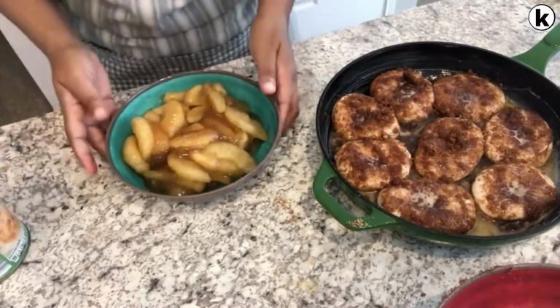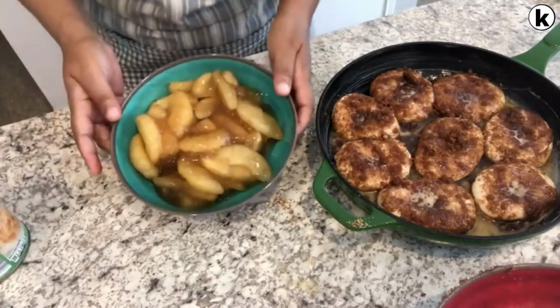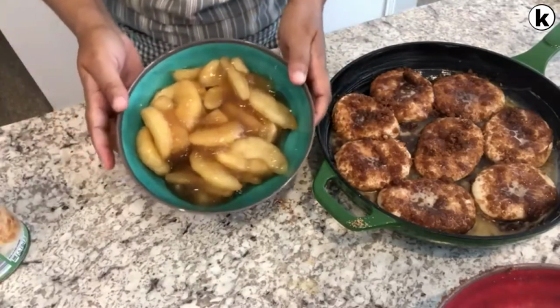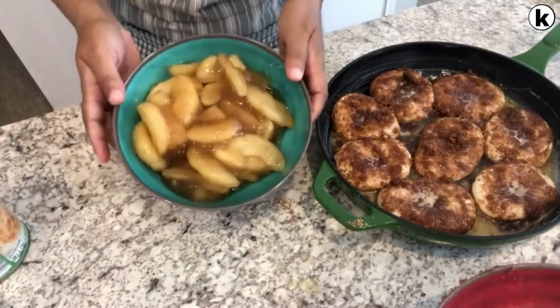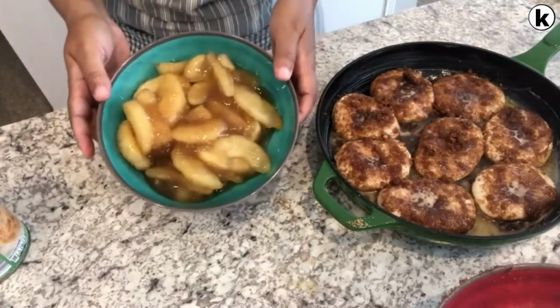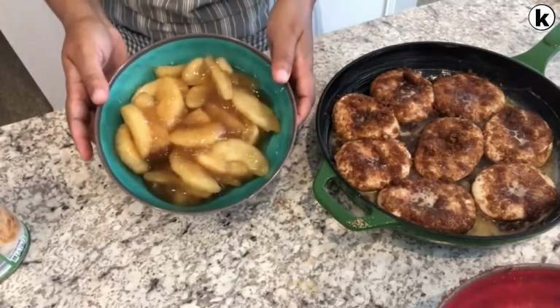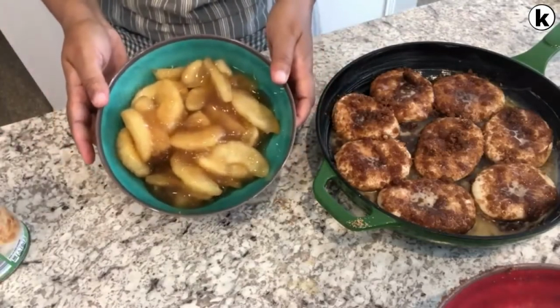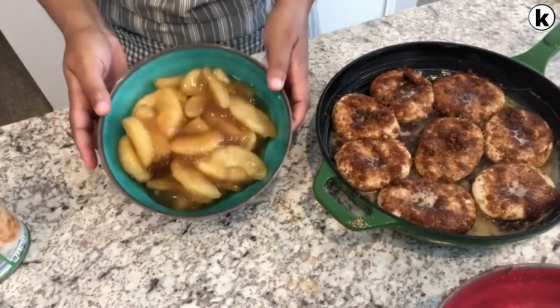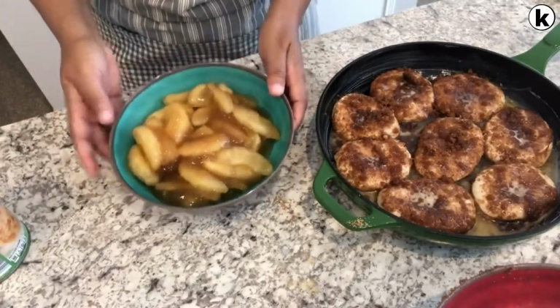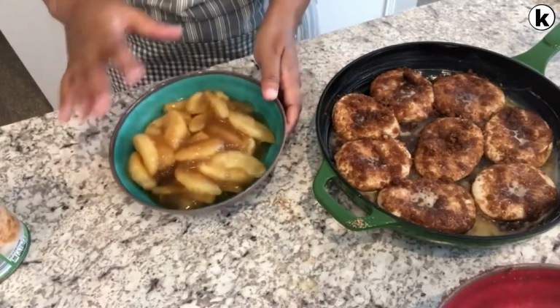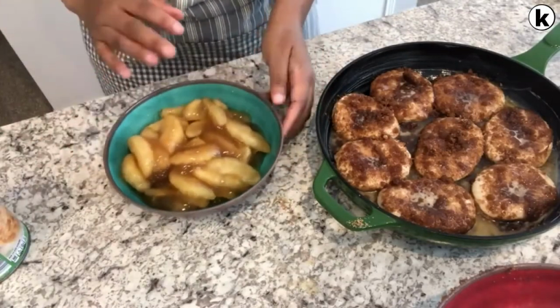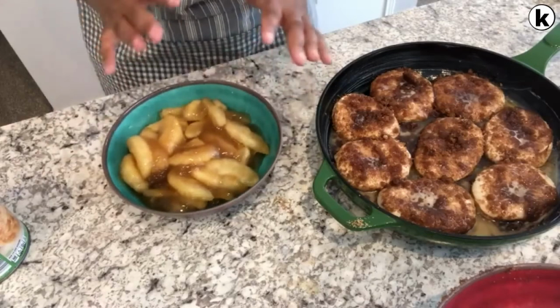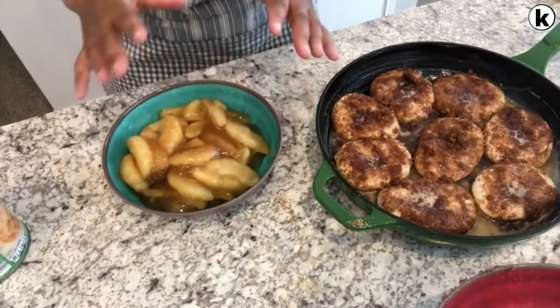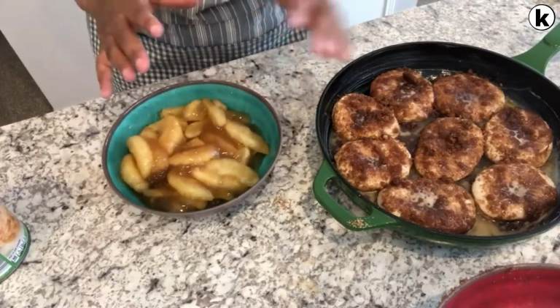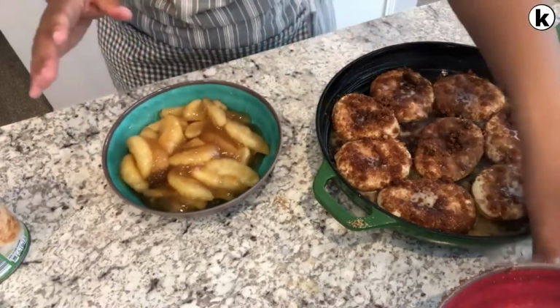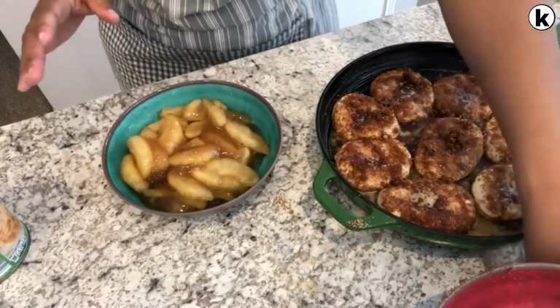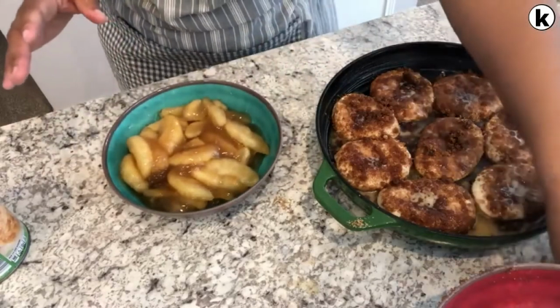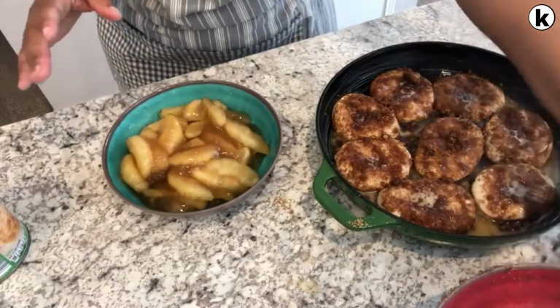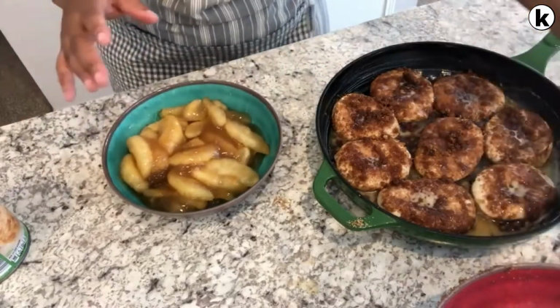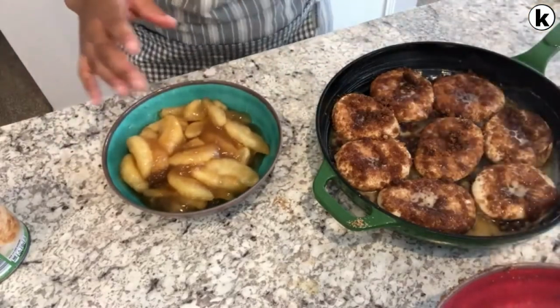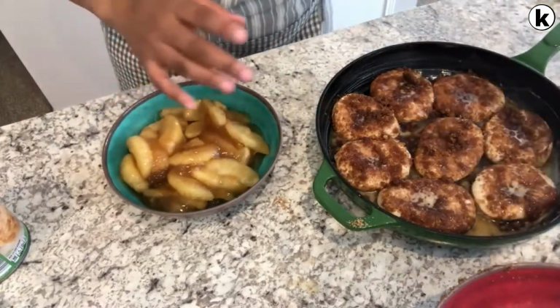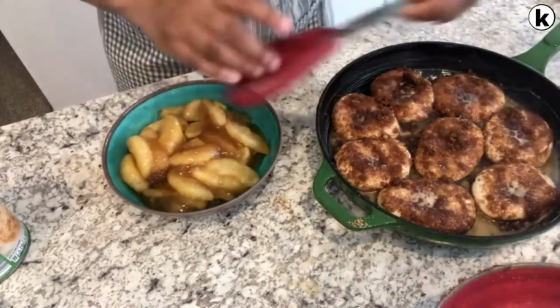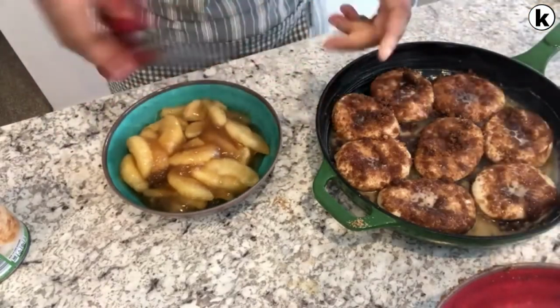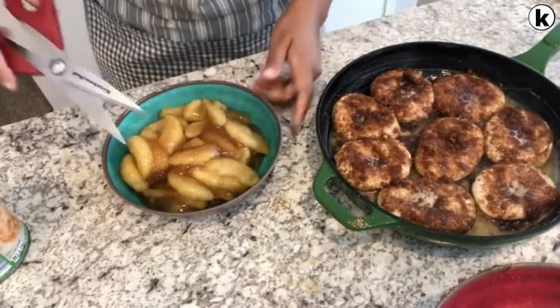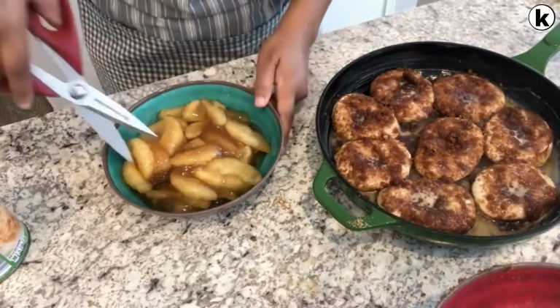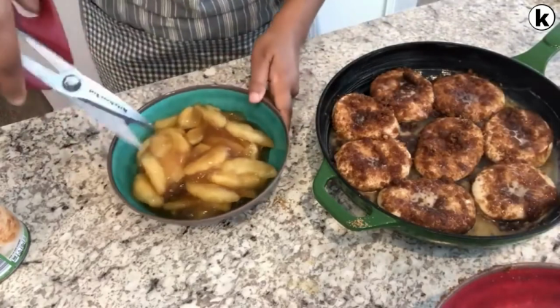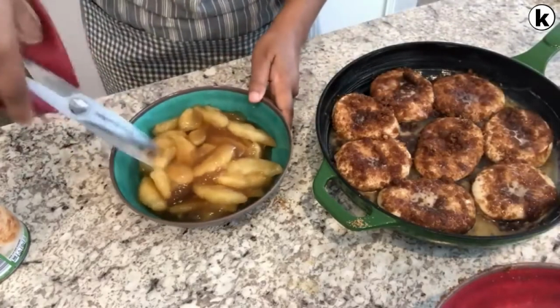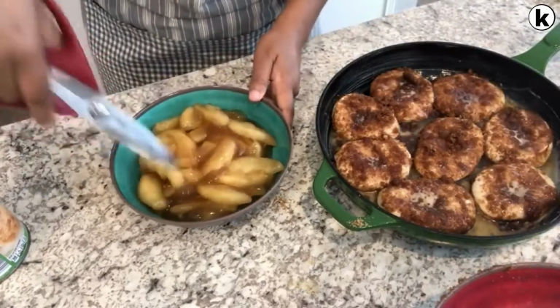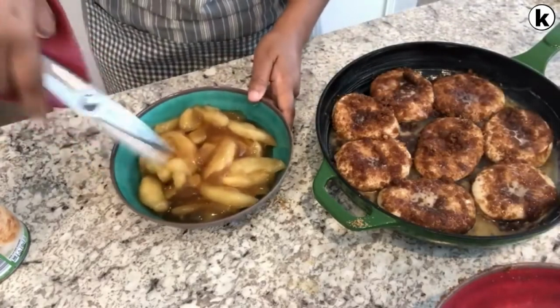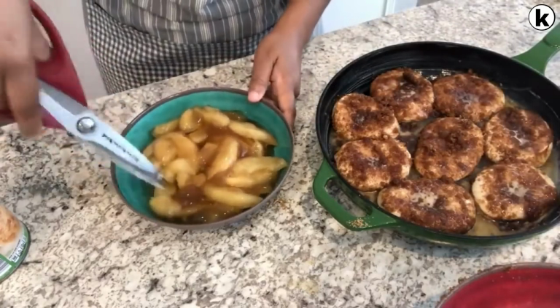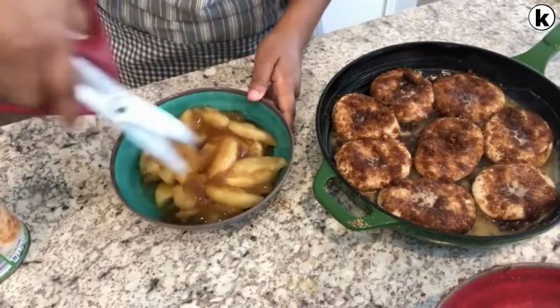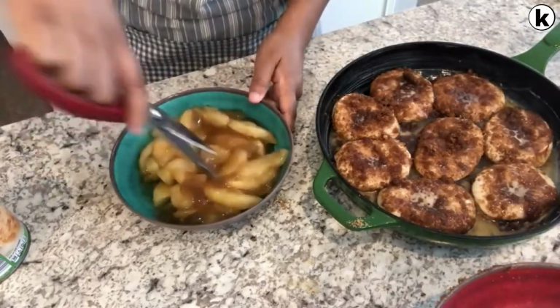Next you're going to take your apple pie filling and get it out. As you can see, they're in pretty big slices, so you do want to cut these up a little bit. I'm just going to use my kitchen shears and chop them up in the bowl — nothing fancy.